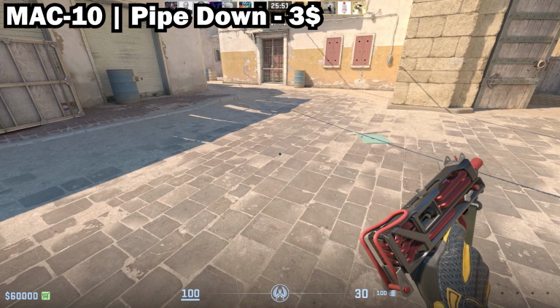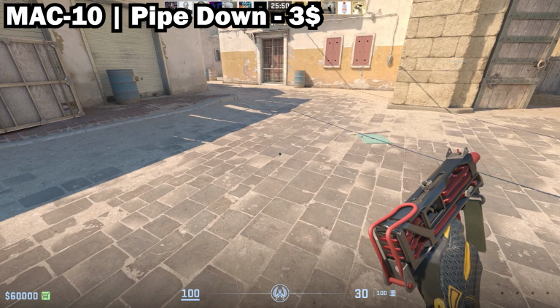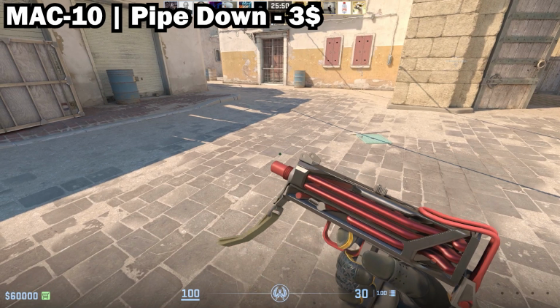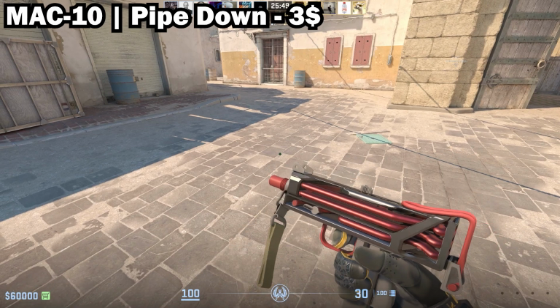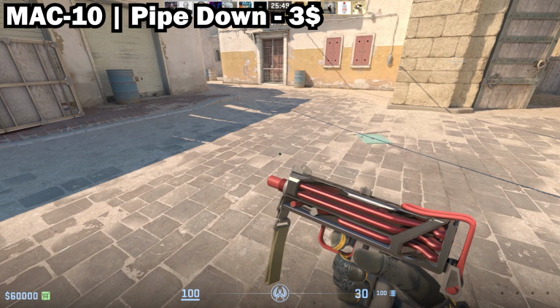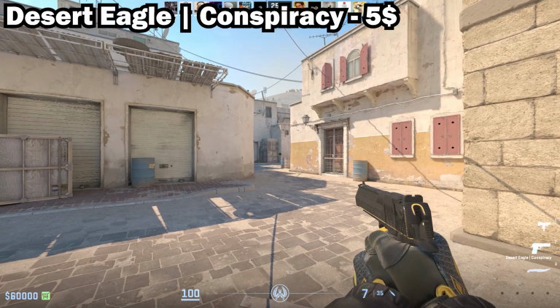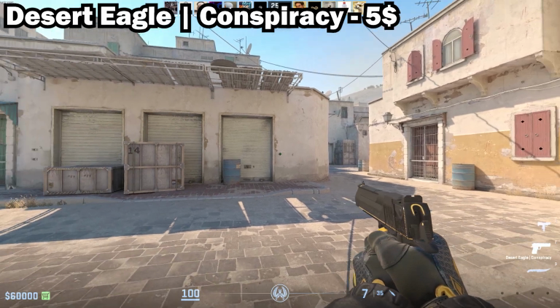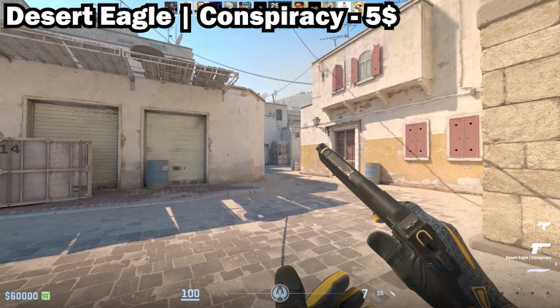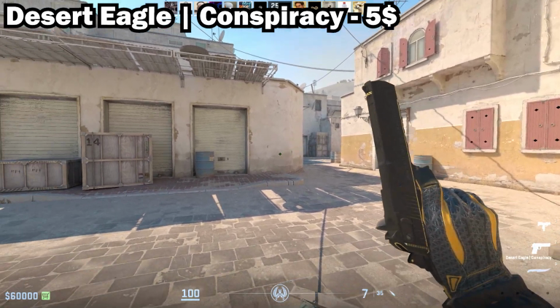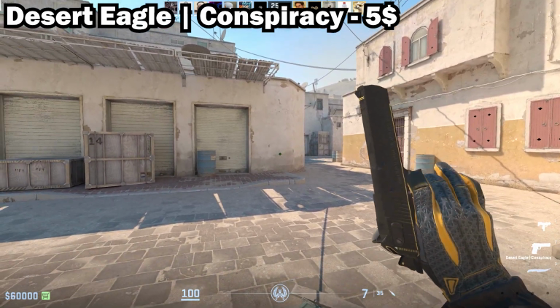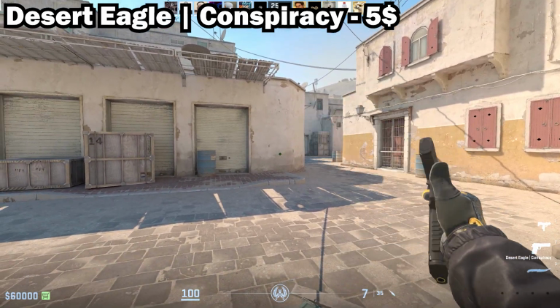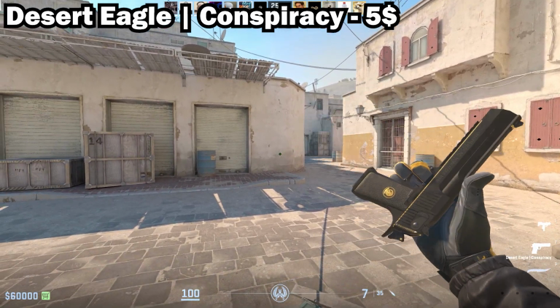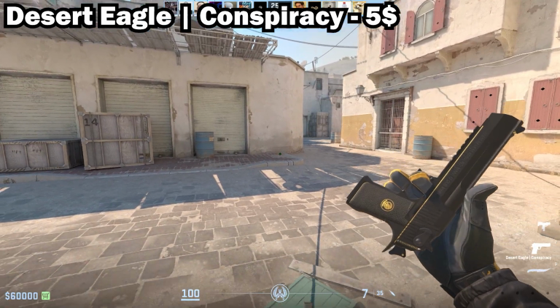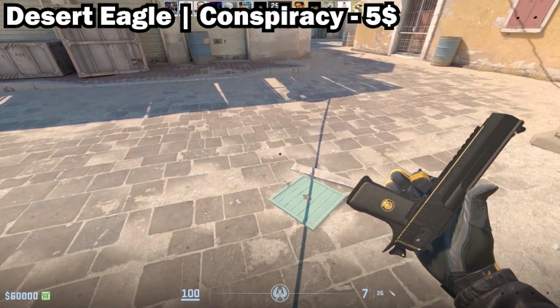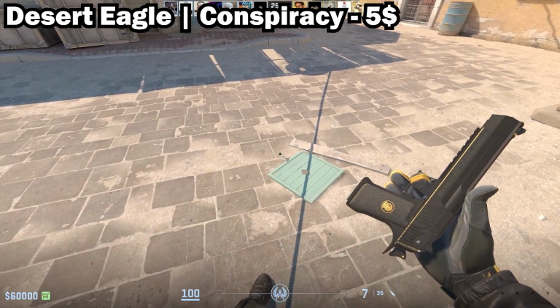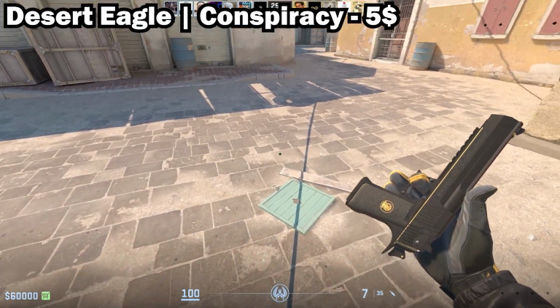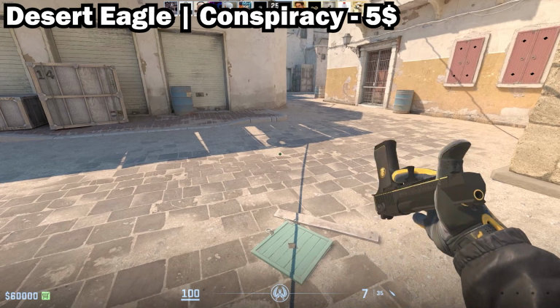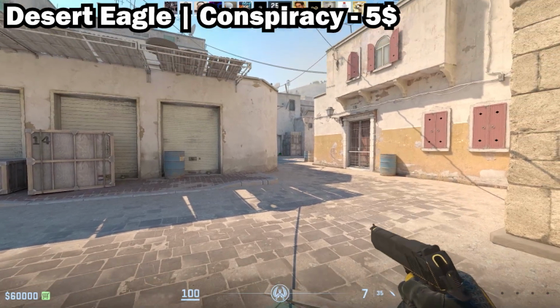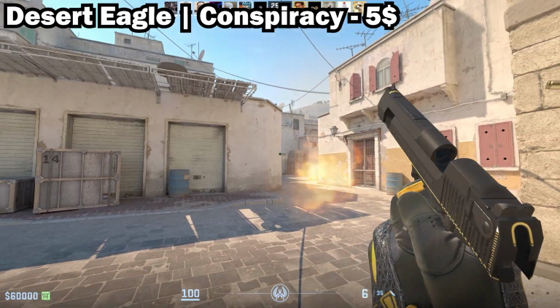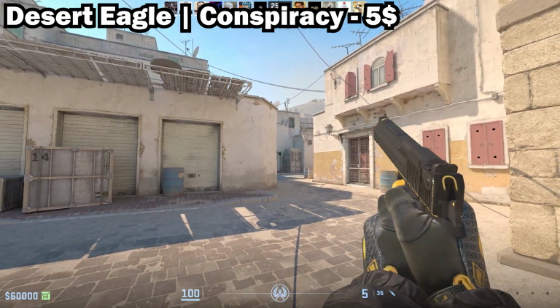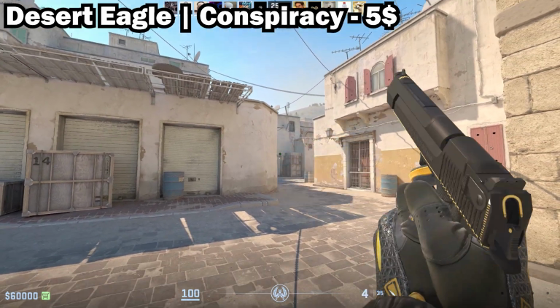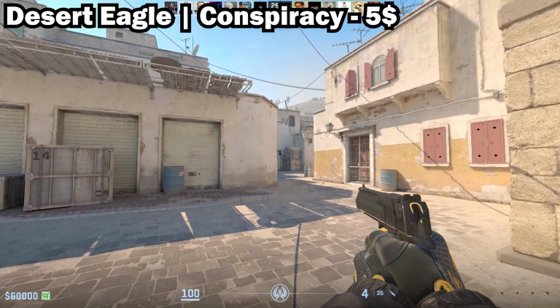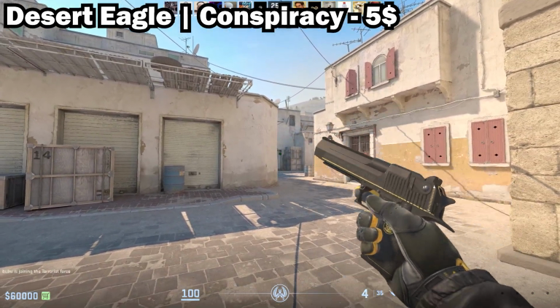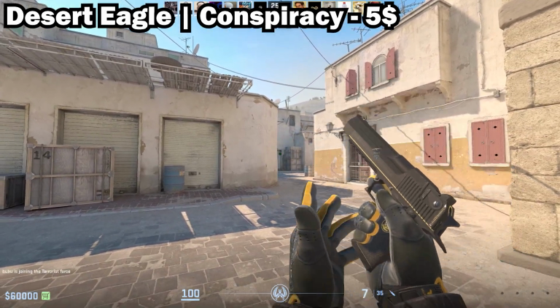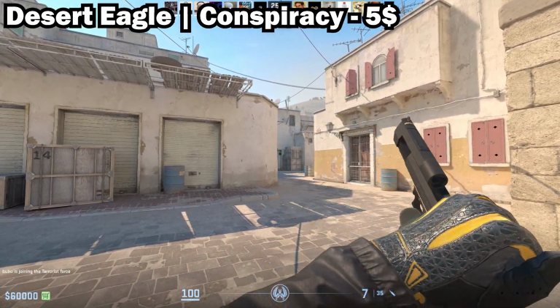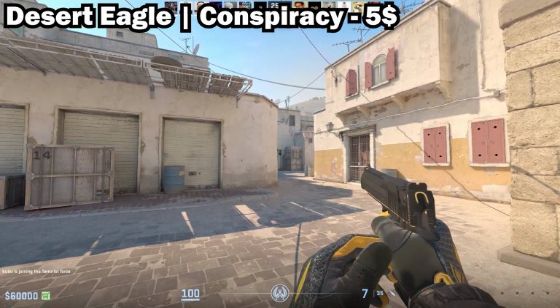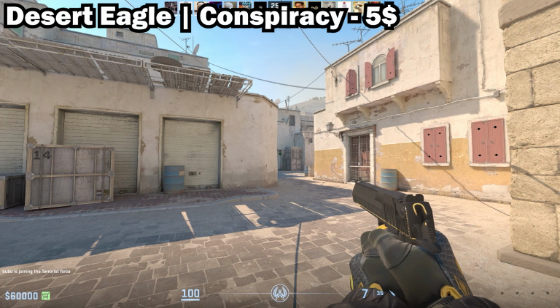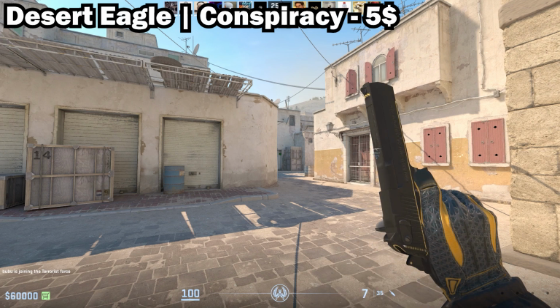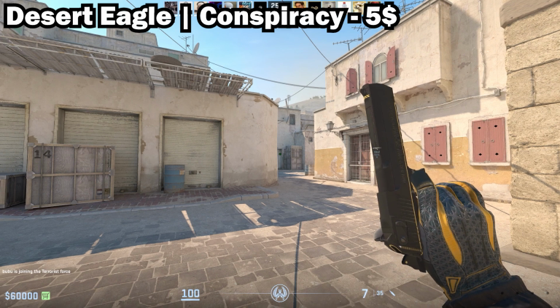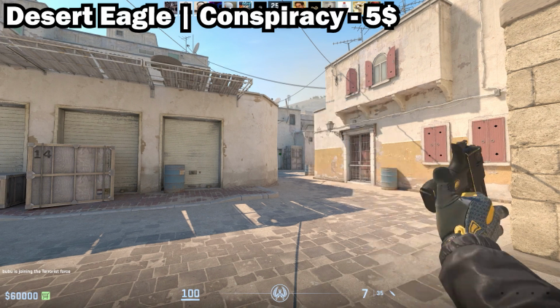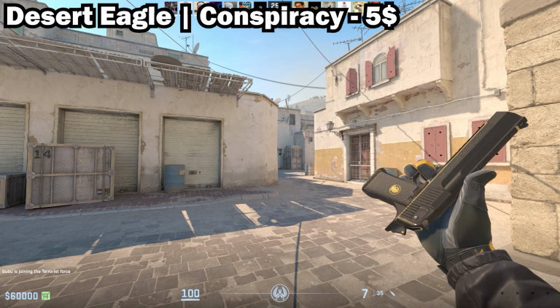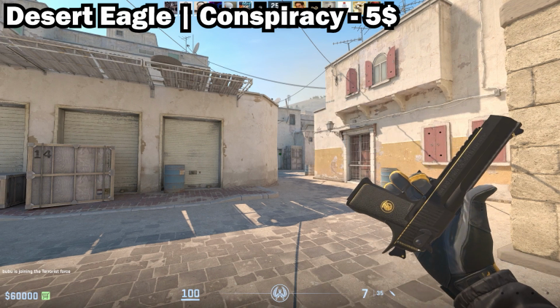Going over to the top 5: in 5th place we have the Desert Eagle Conspiracy in Minimal Wear. This is about $5, right on budget. It's a great black and yellow Deagle which is also very good for sticker combos, and it's a very old skin so I really like it.